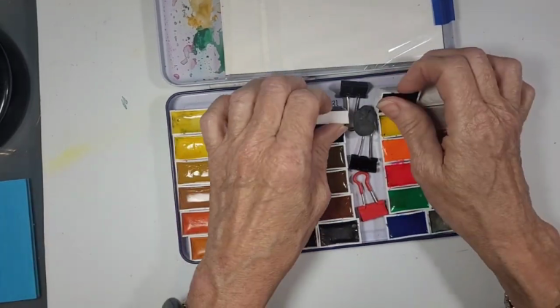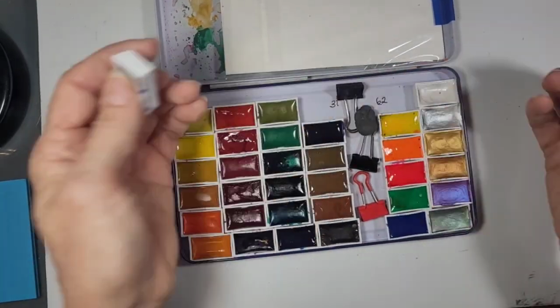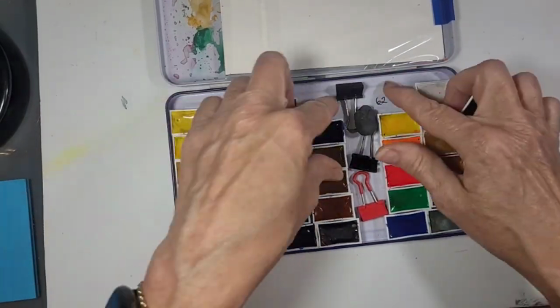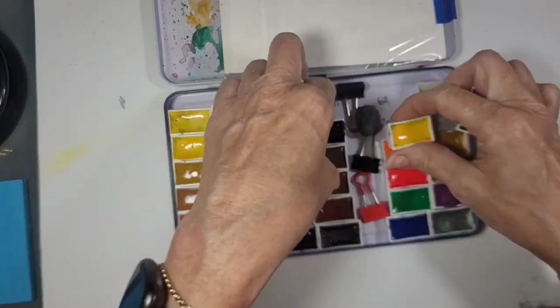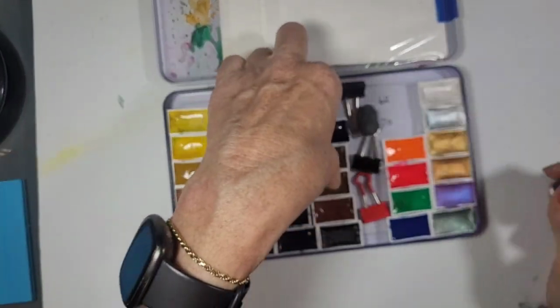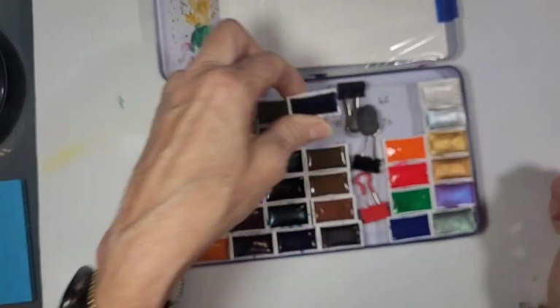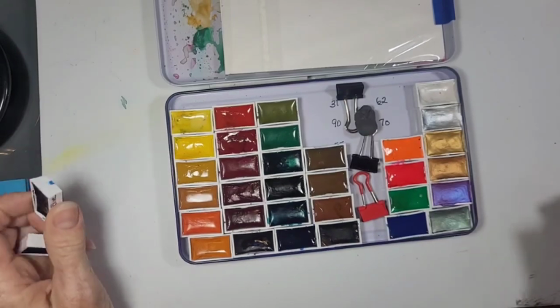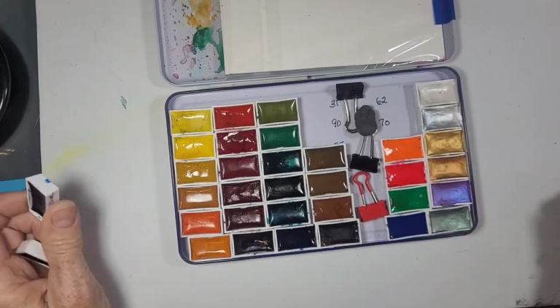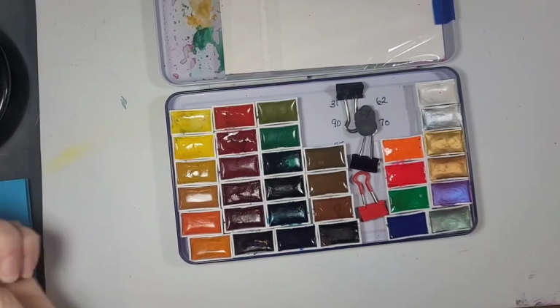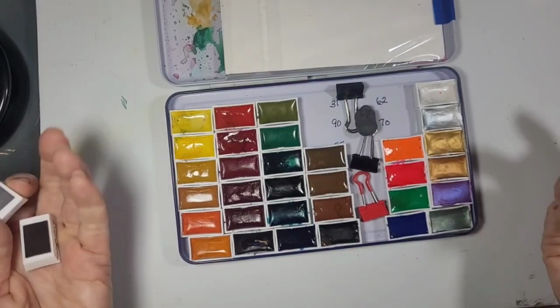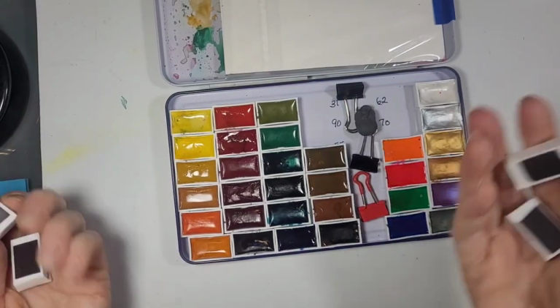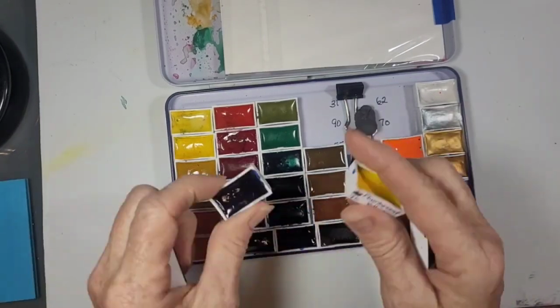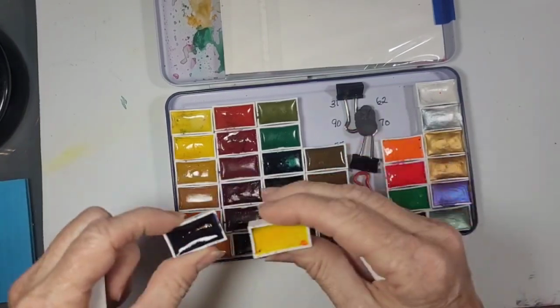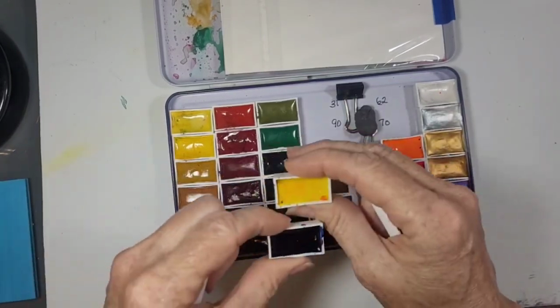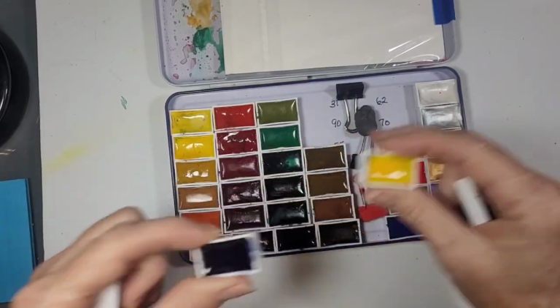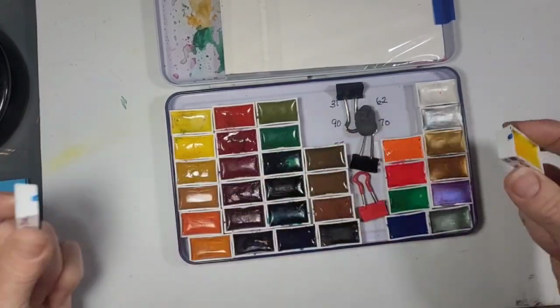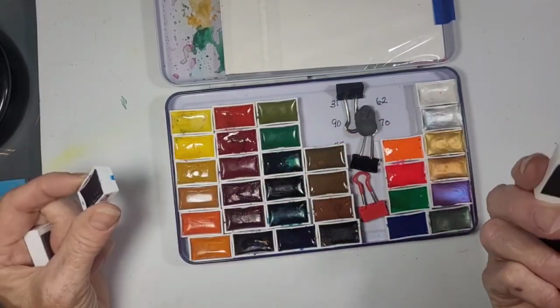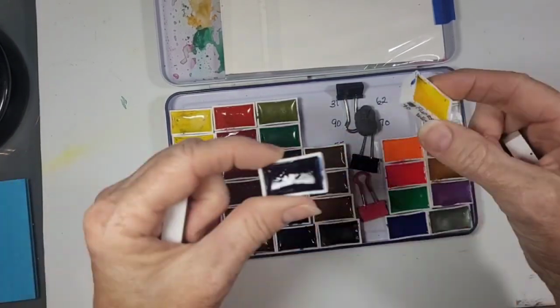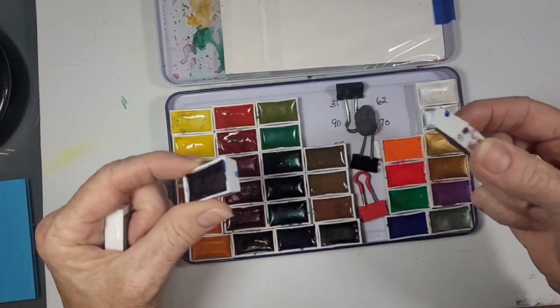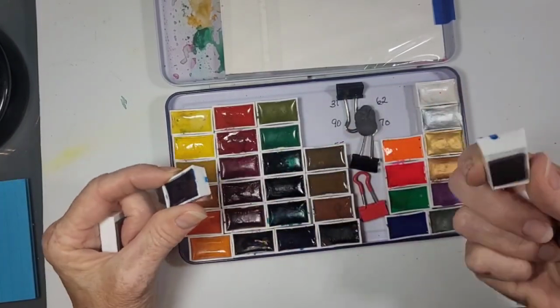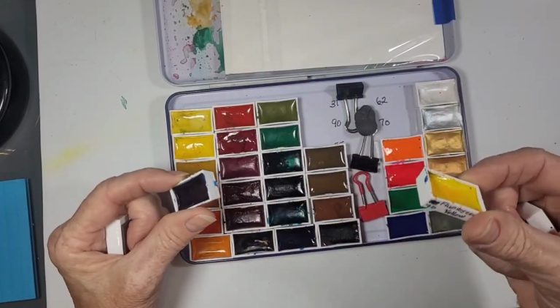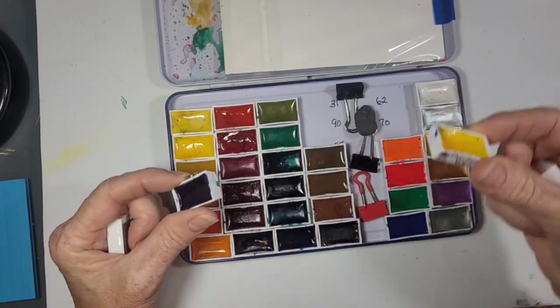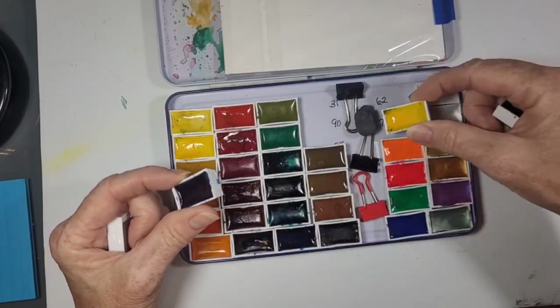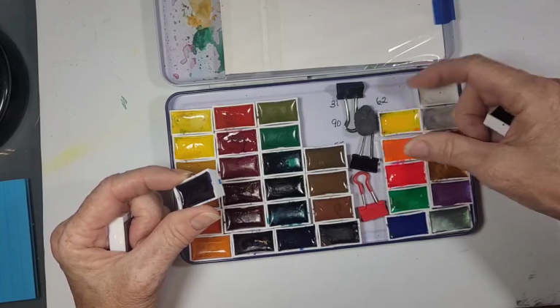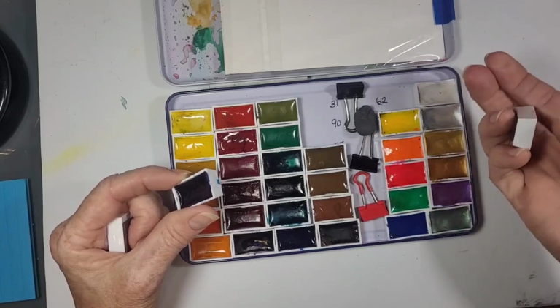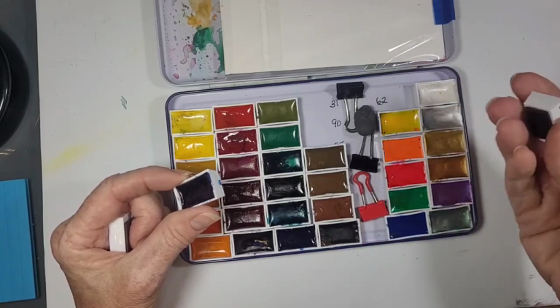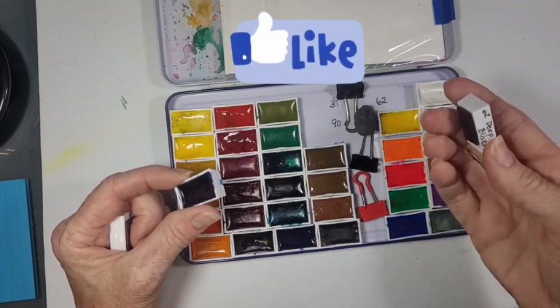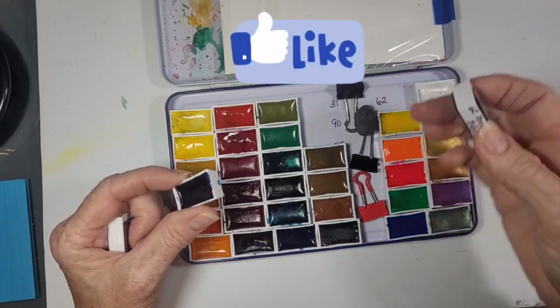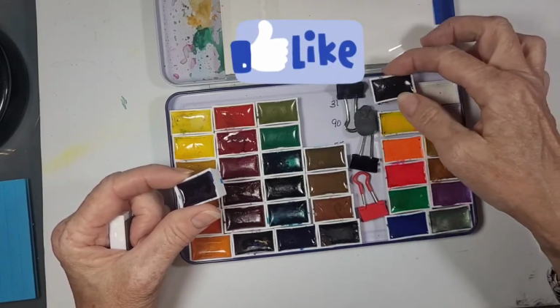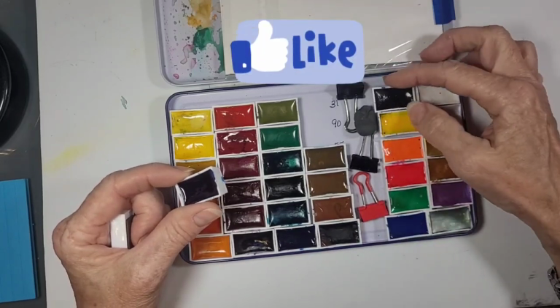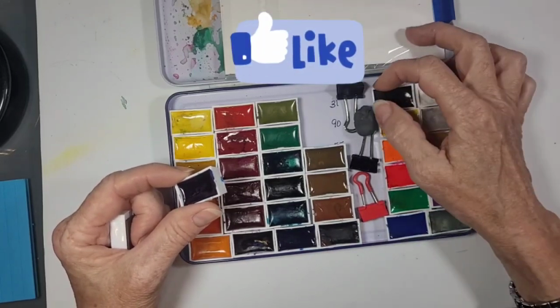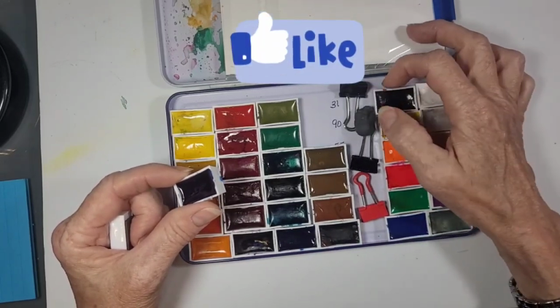Or if I take some pans out to use in a separate small palette, then I know where they go back. So I like that.